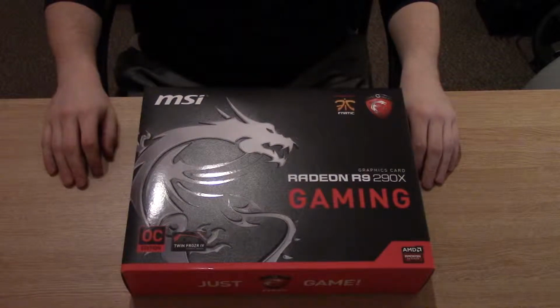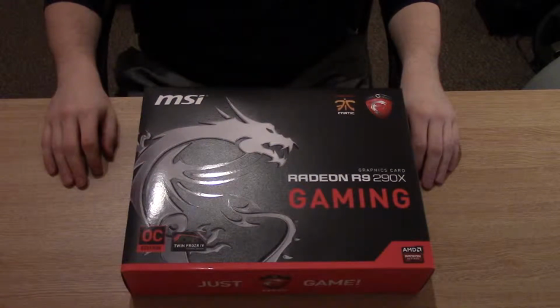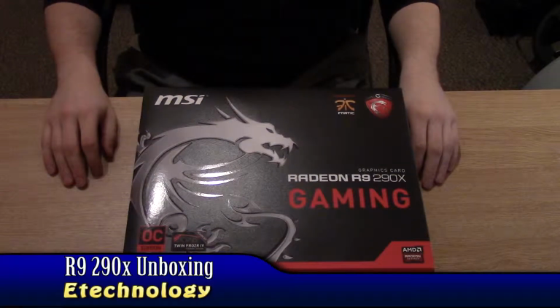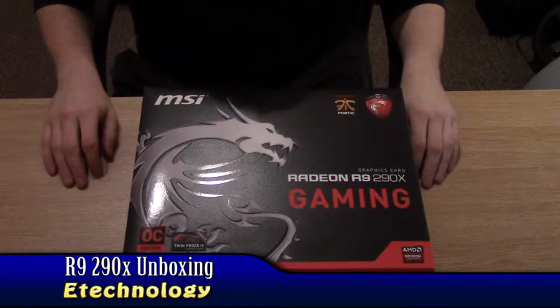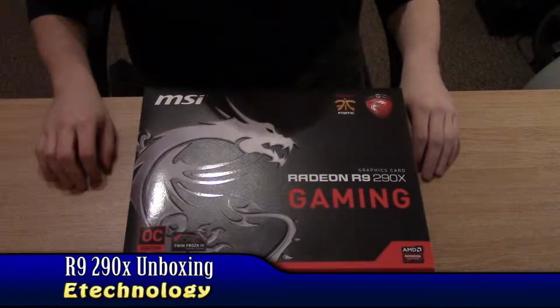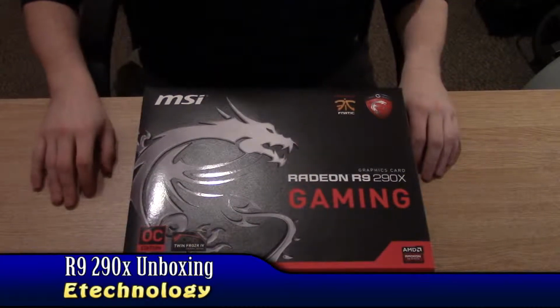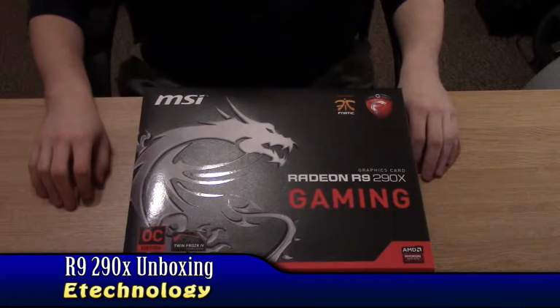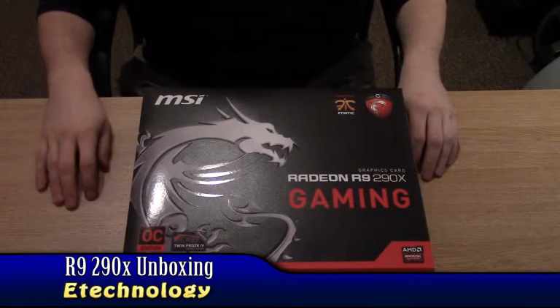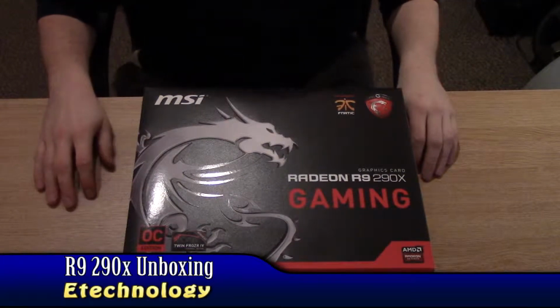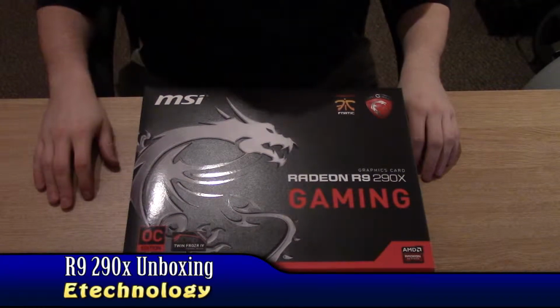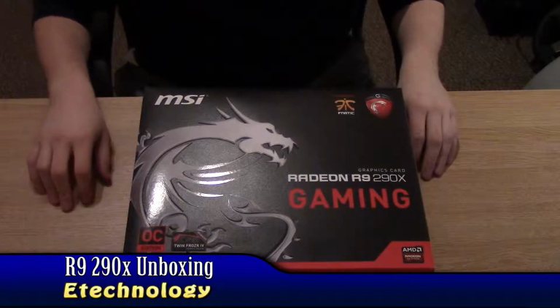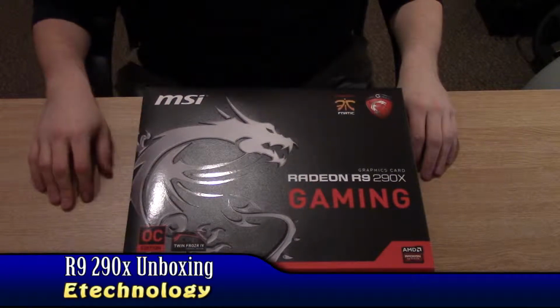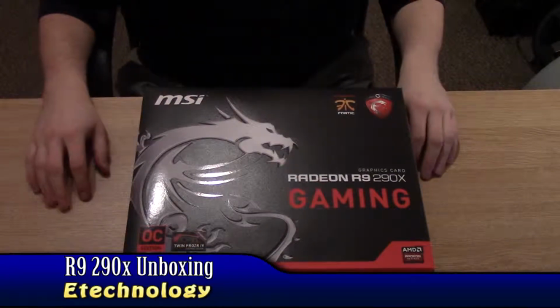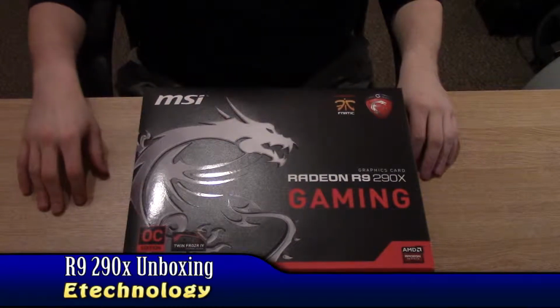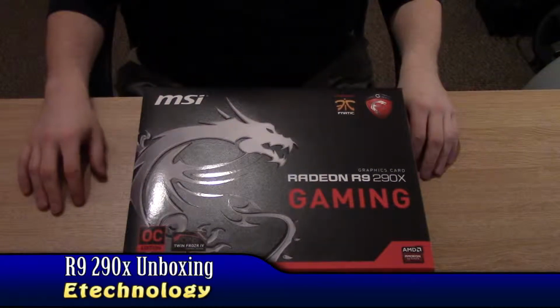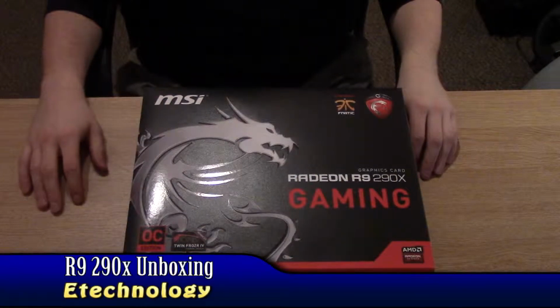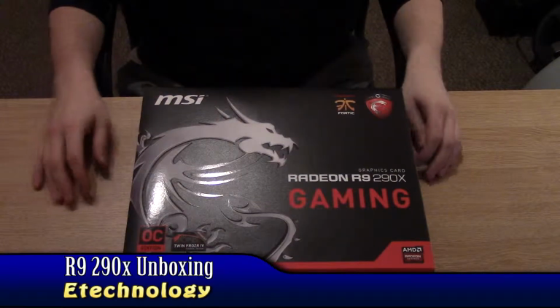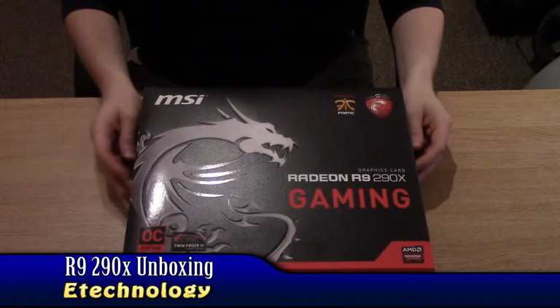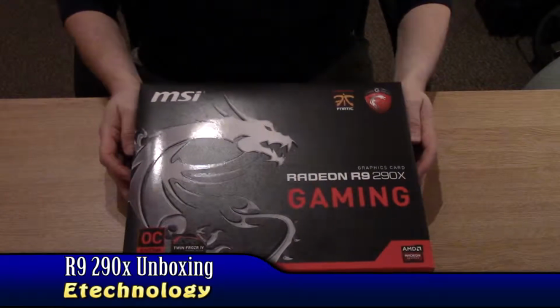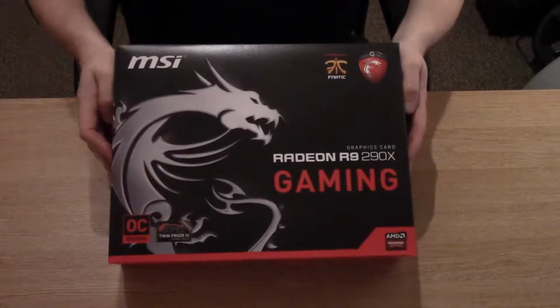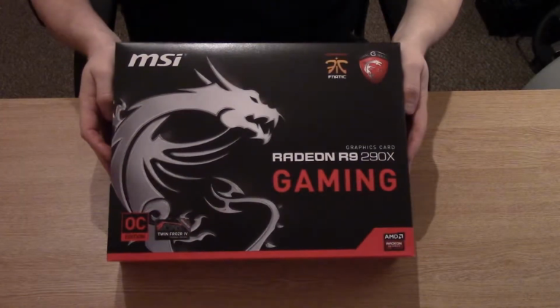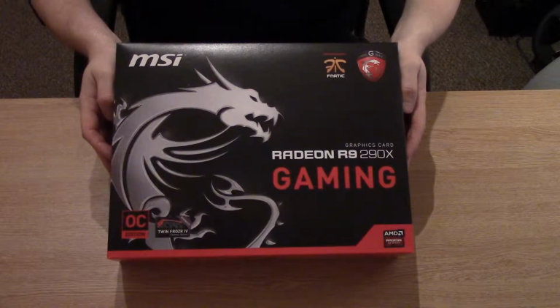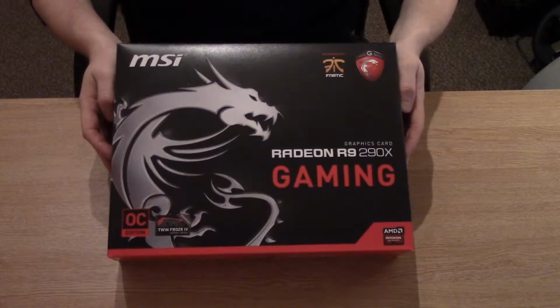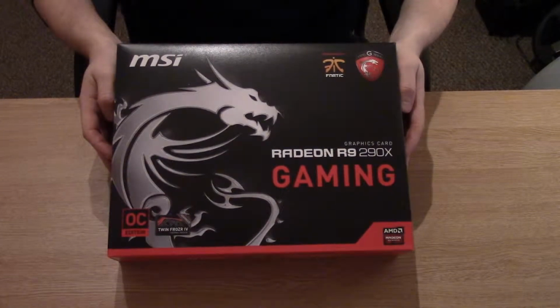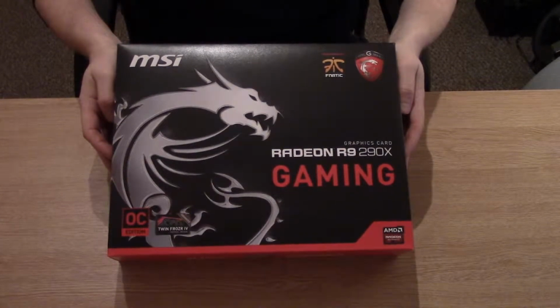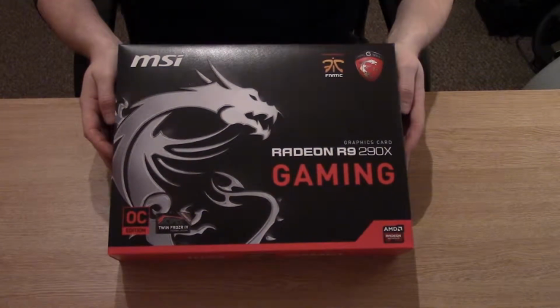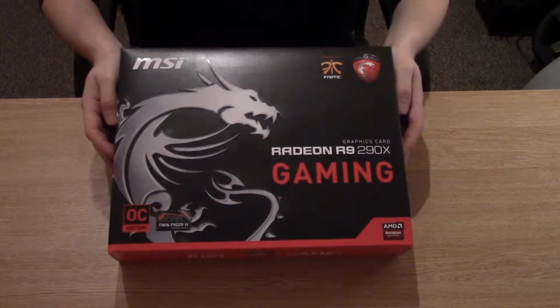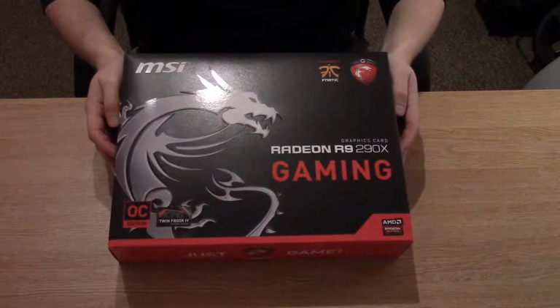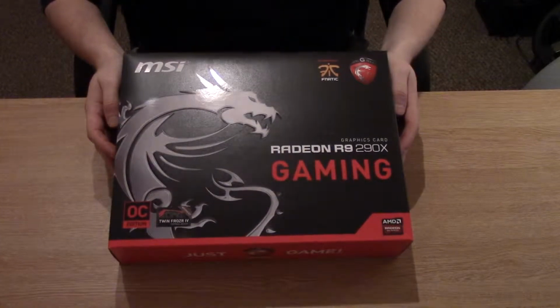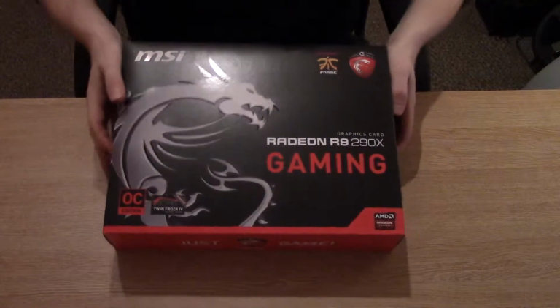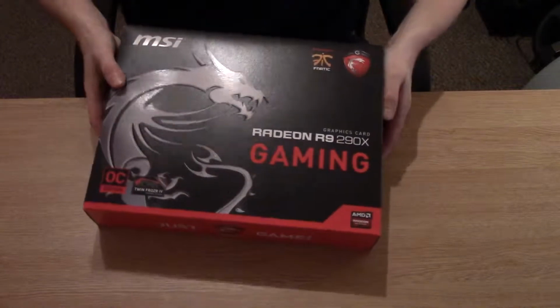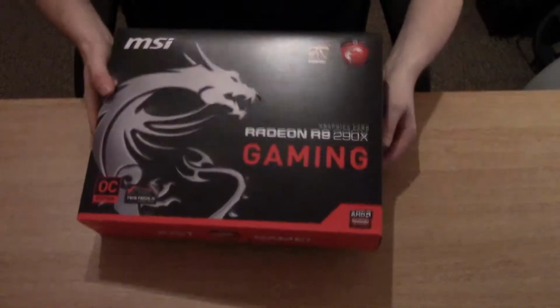Hi guys, welcome to another E-Tech. Today we're going to be doing a review on the MSI AMD R9 290X gaming card, which is the OC edition. This is a twin-frozr card. So let's get started.